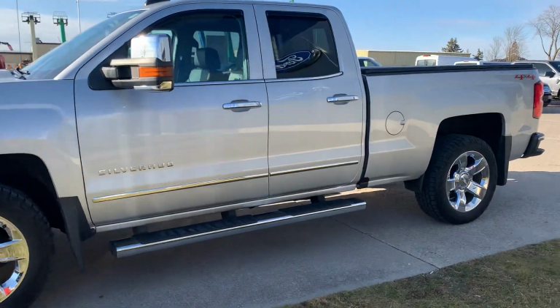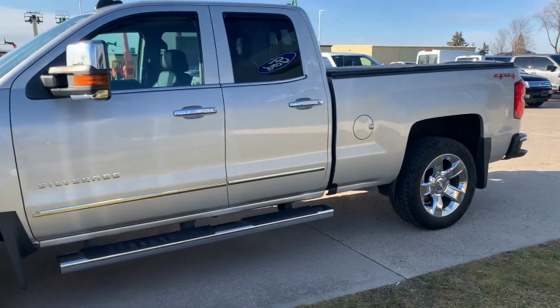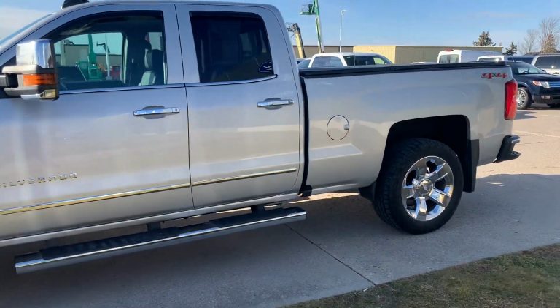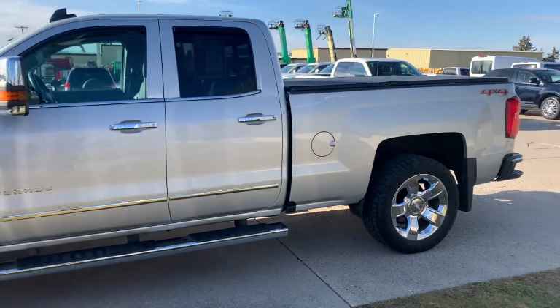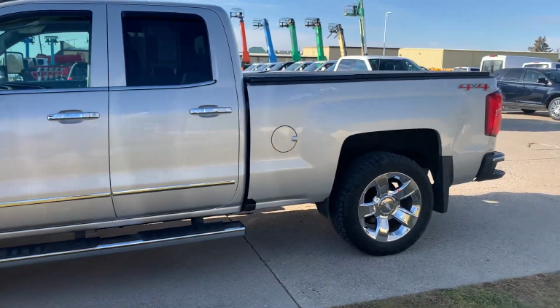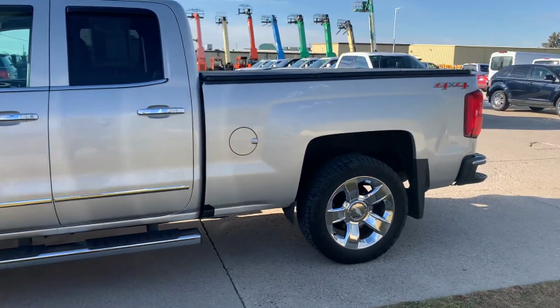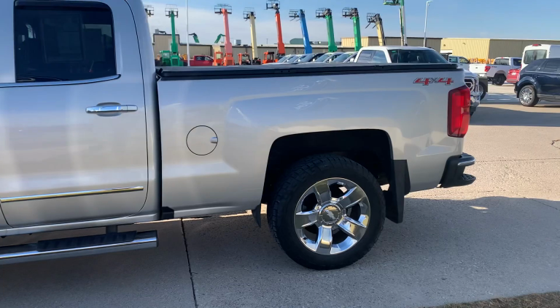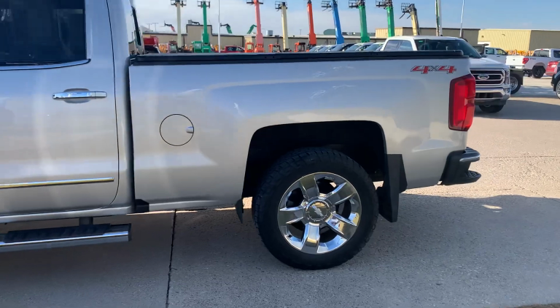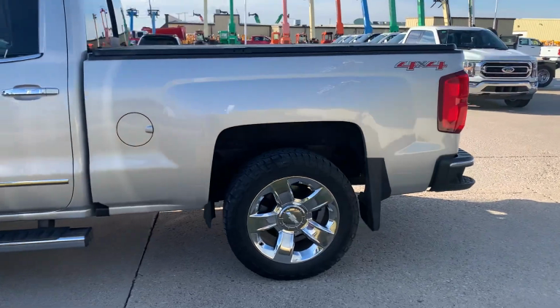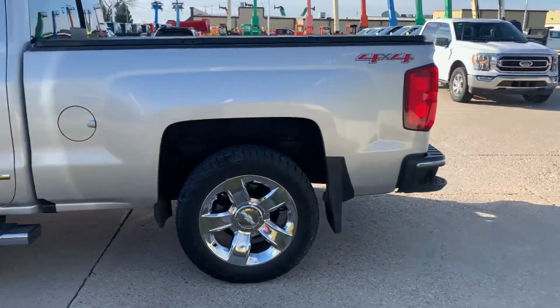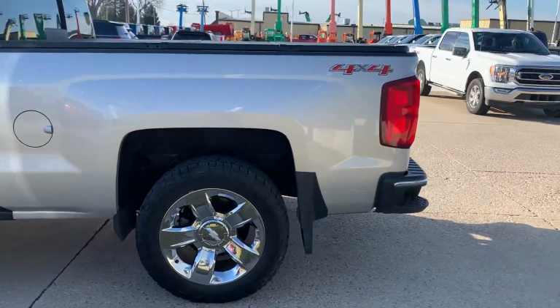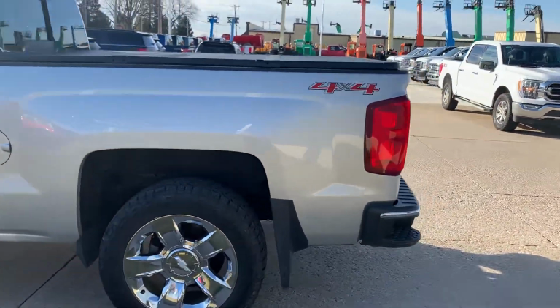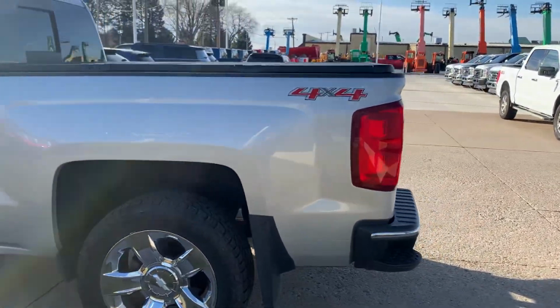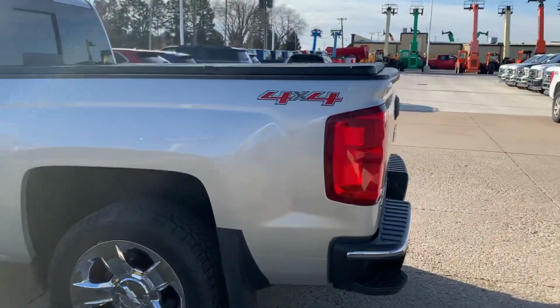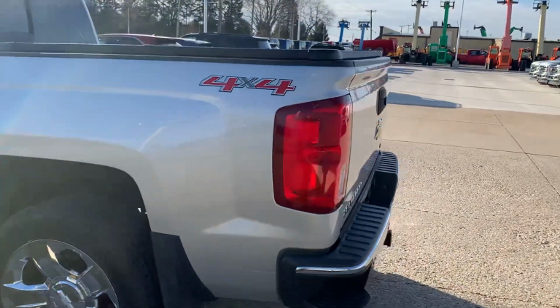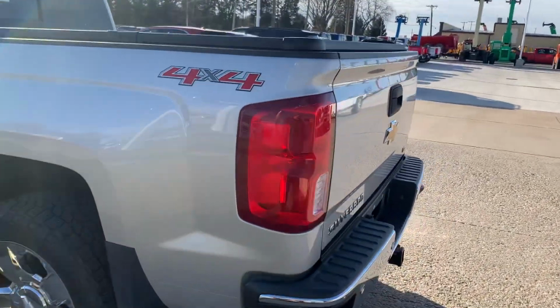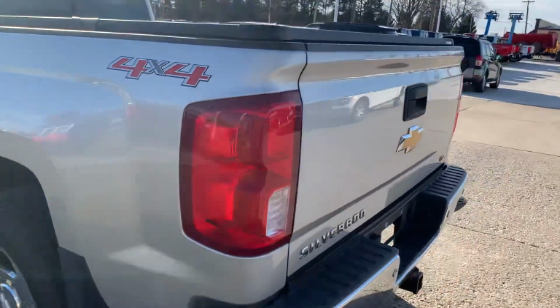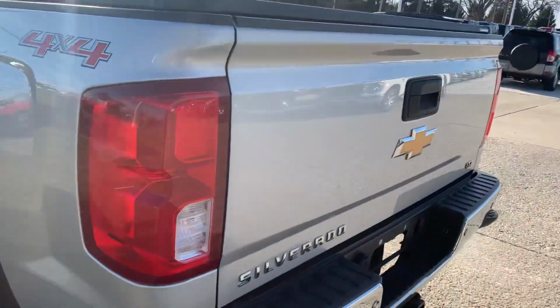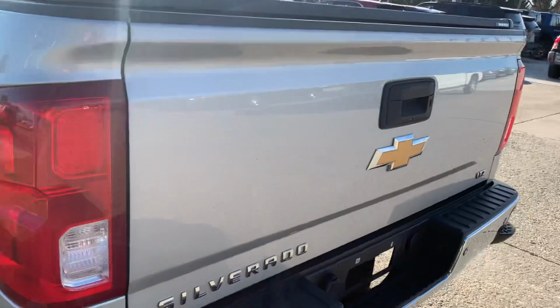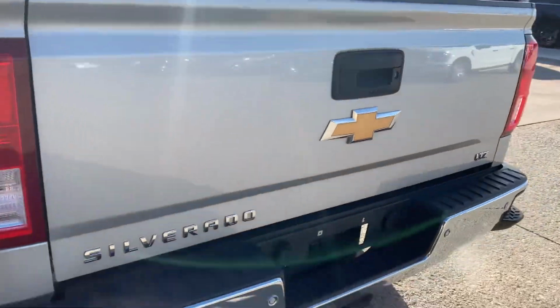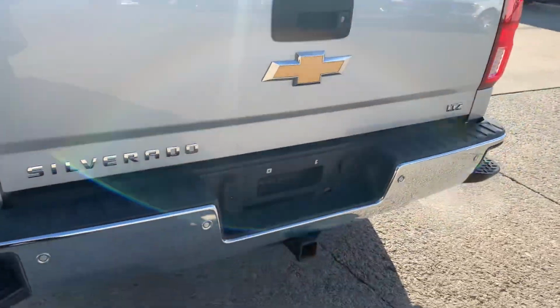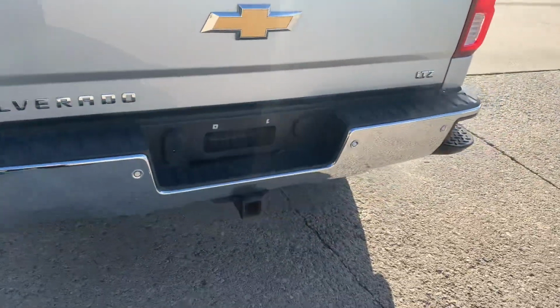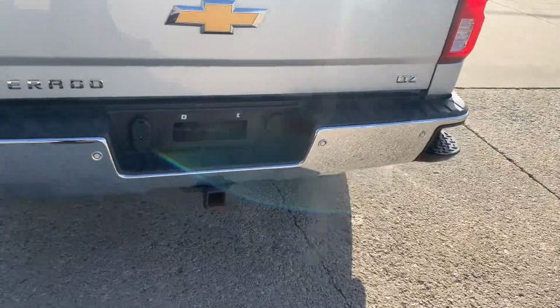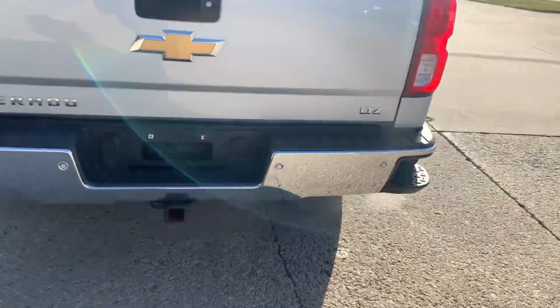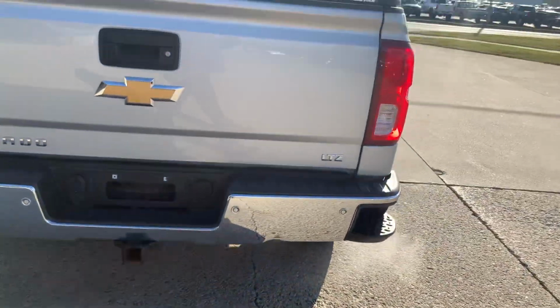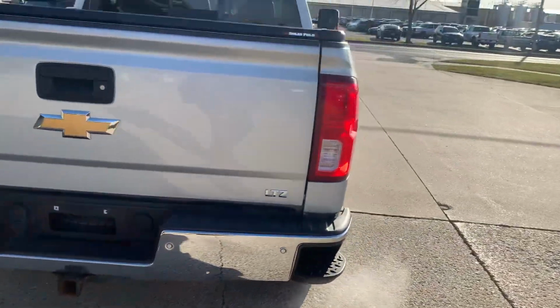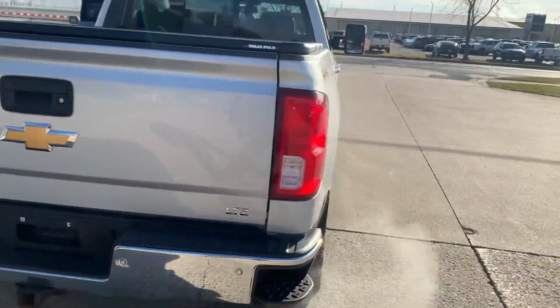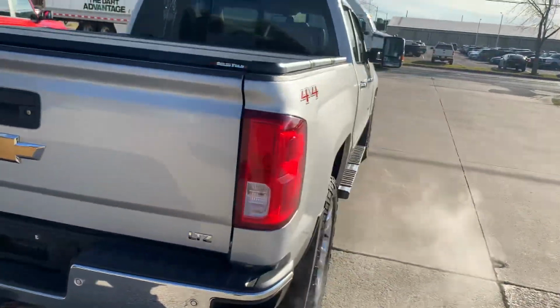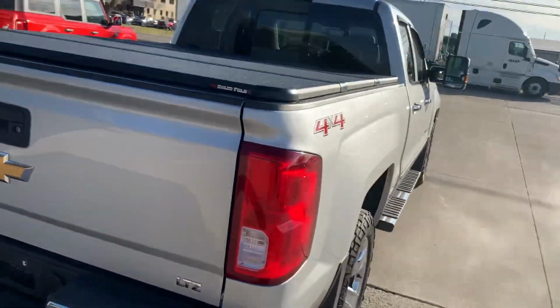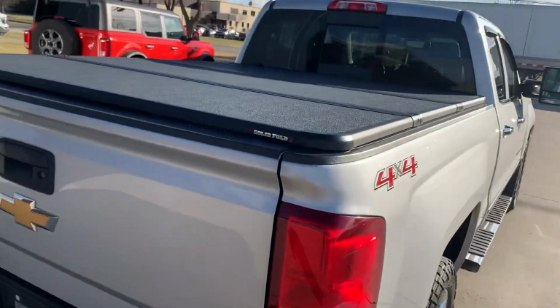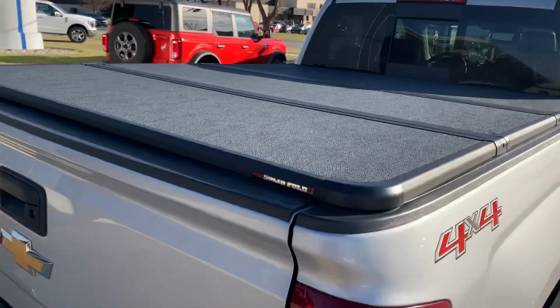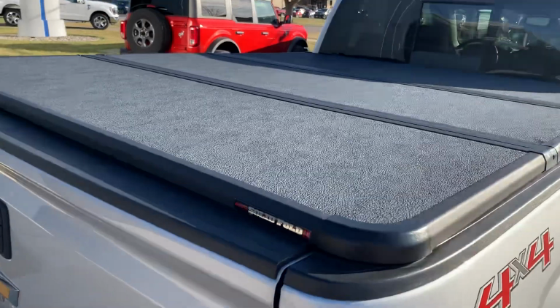This one does have running boards, front and rear park assist, a tow package, and a tonneau cover.